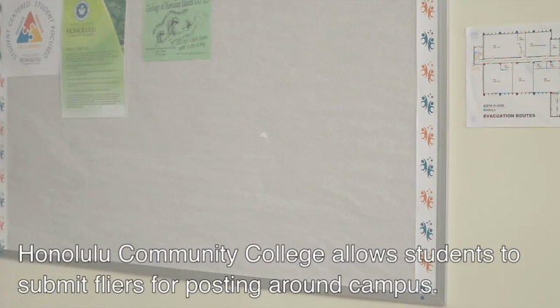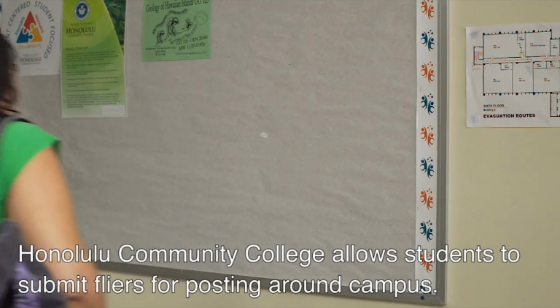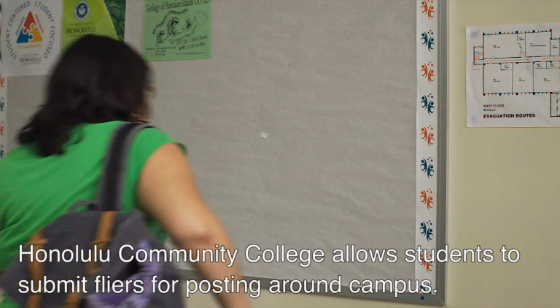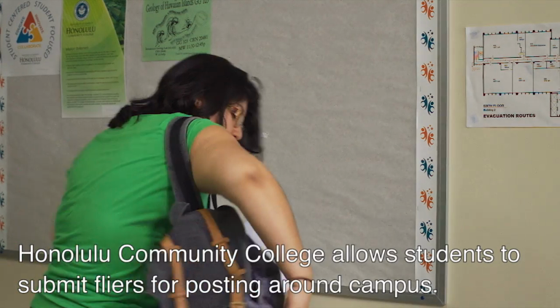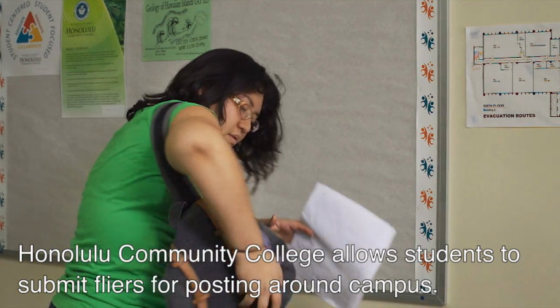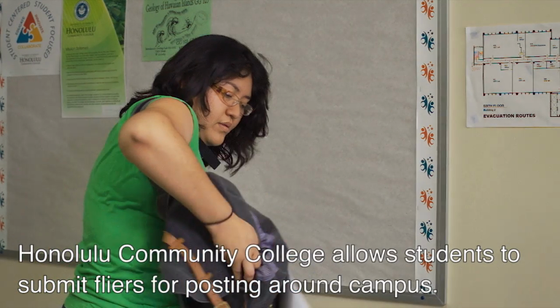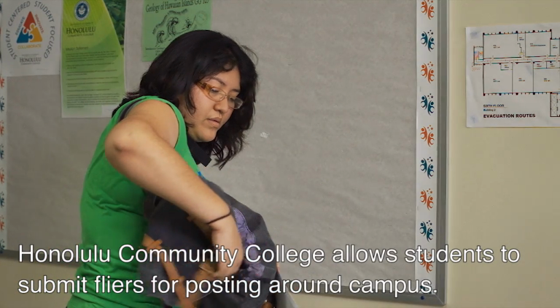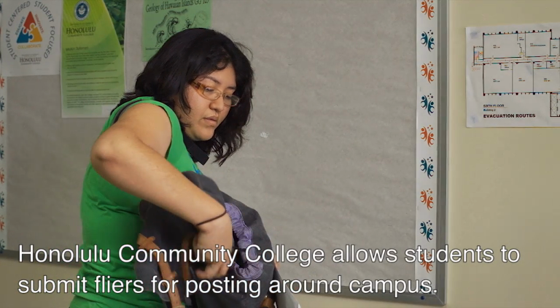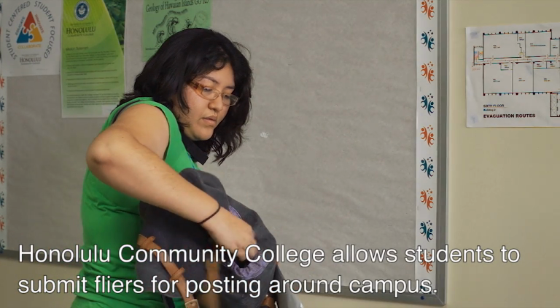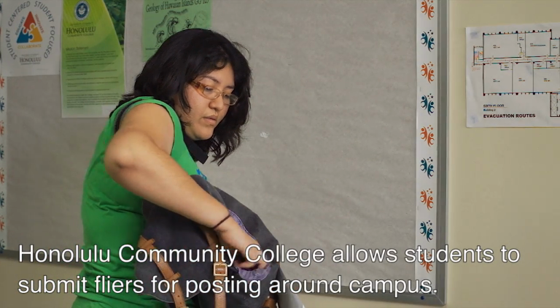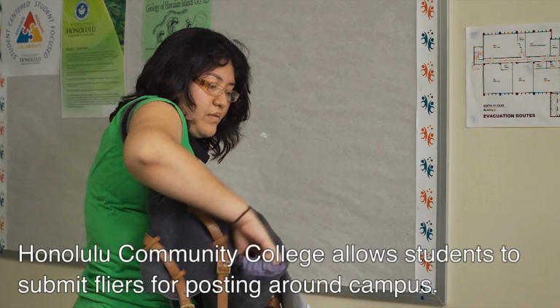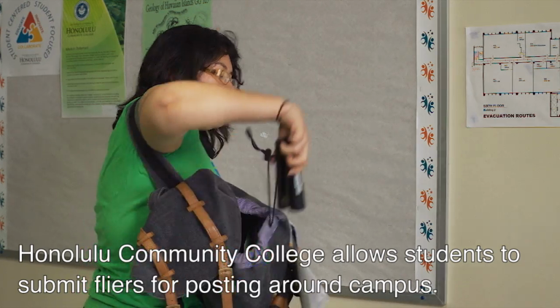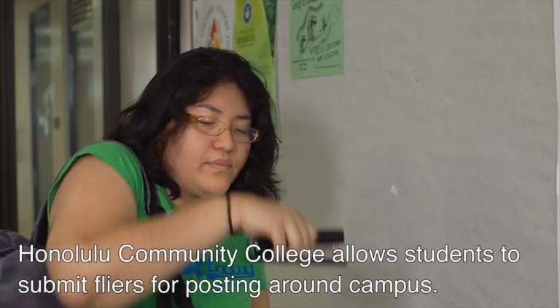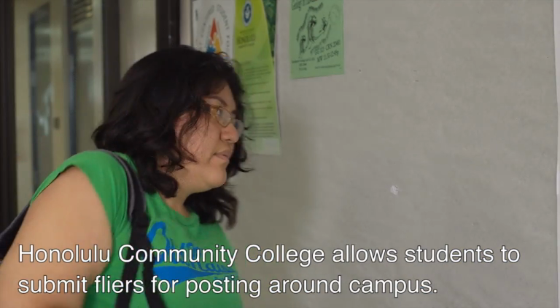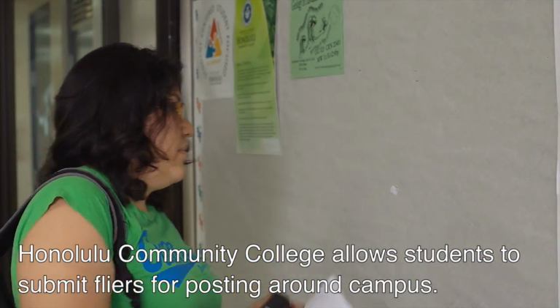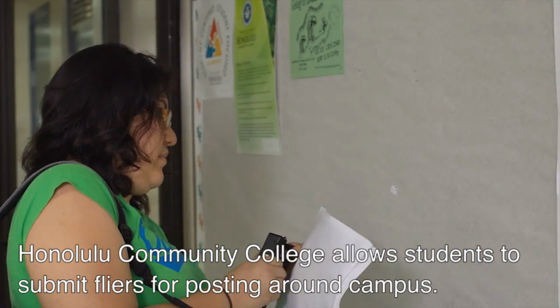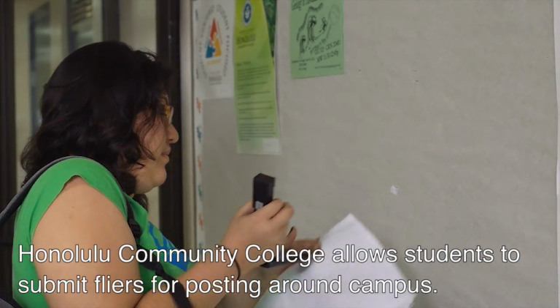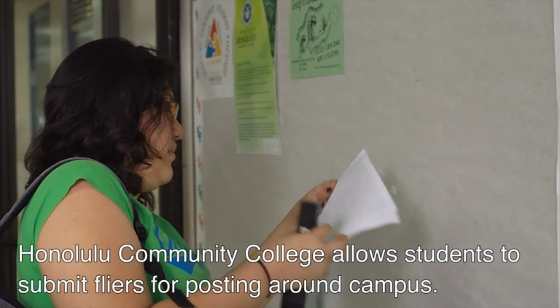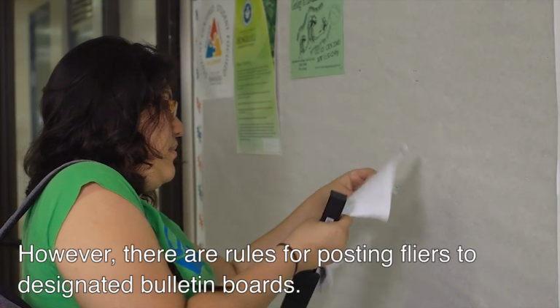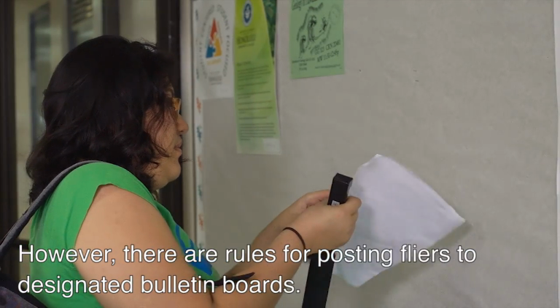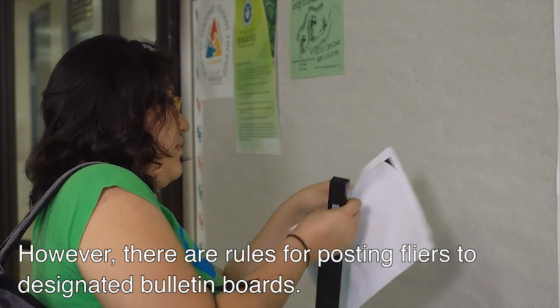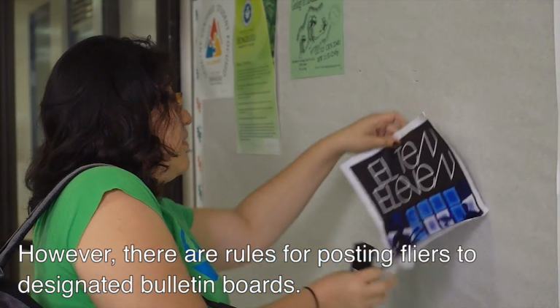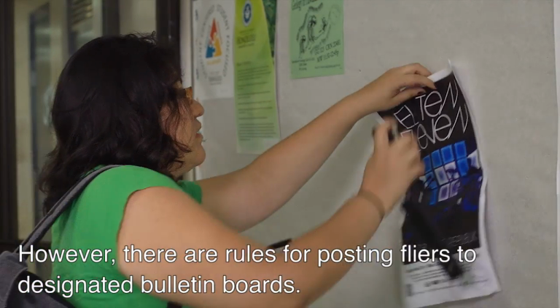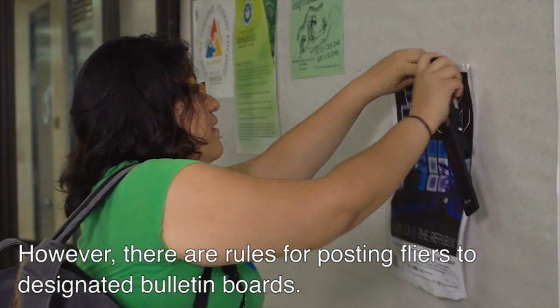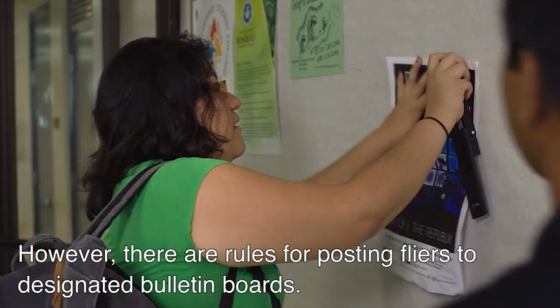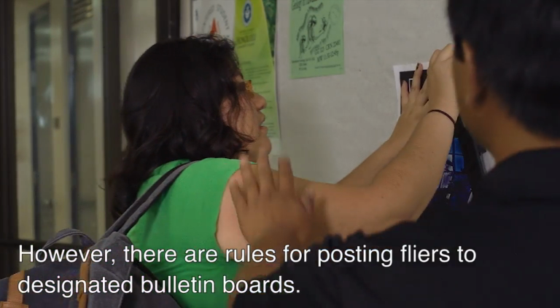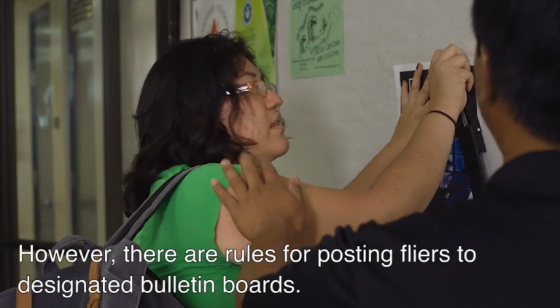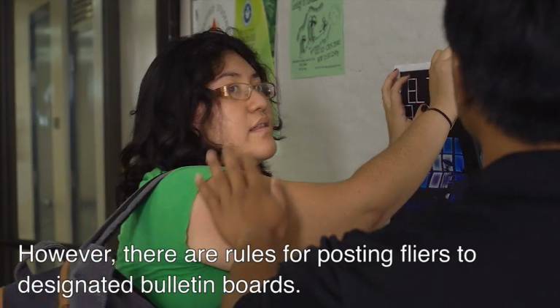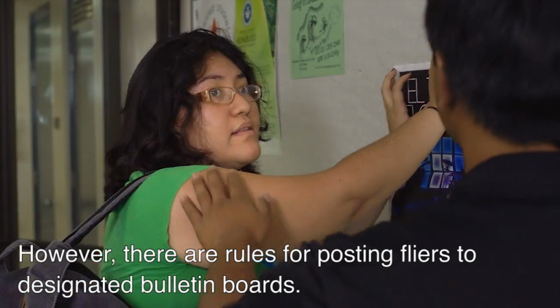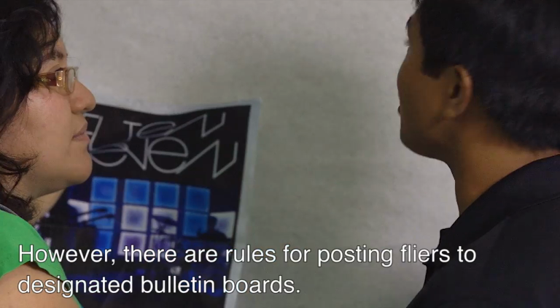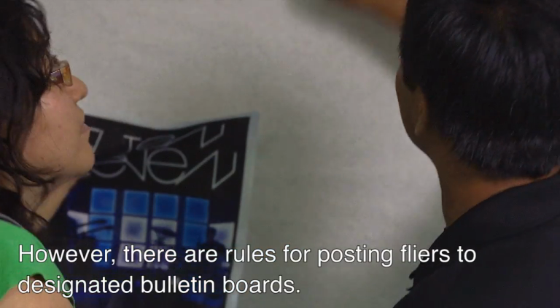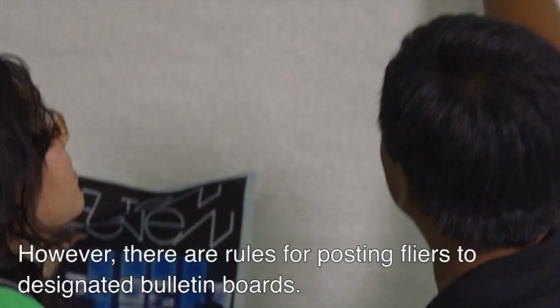Honolulu Community College allows students to submit flyers for posting around campus. However, there are rules for posting flyers to designated bulletin boards.